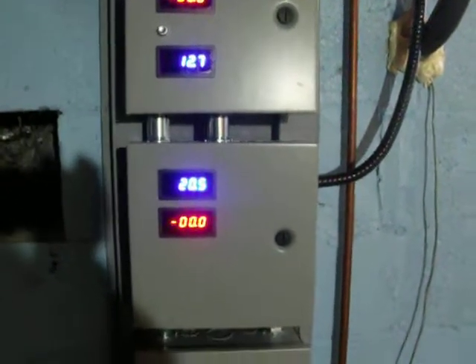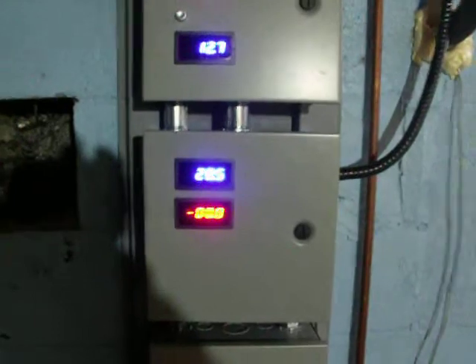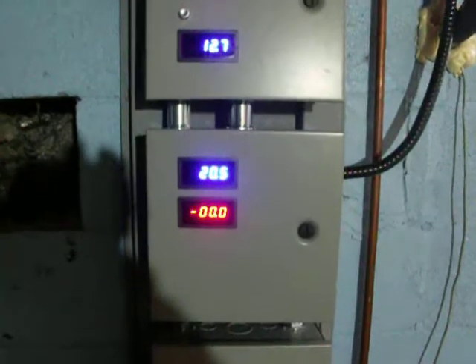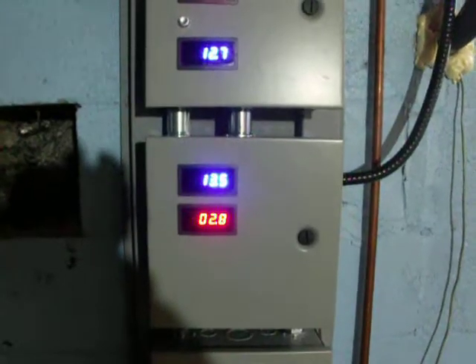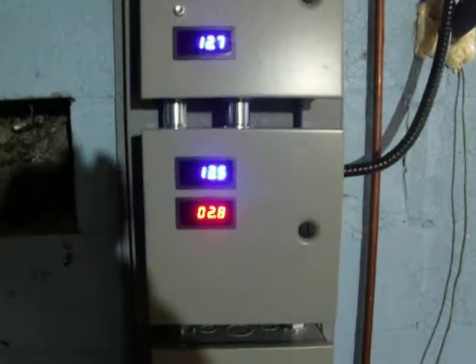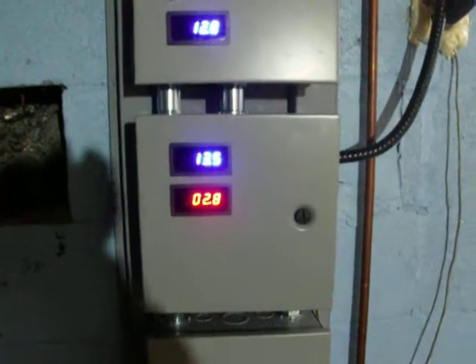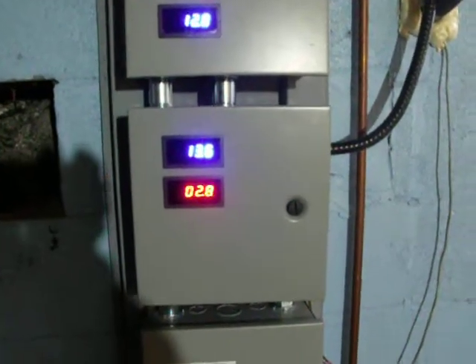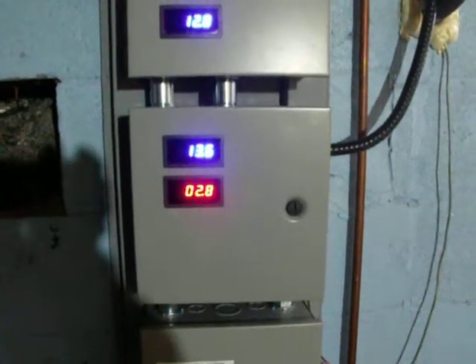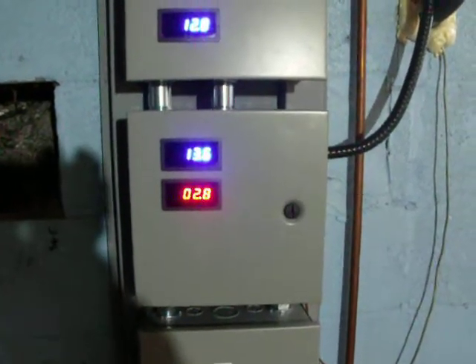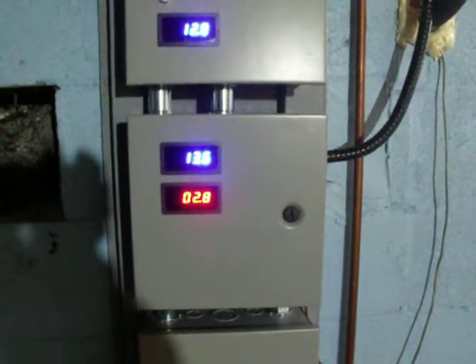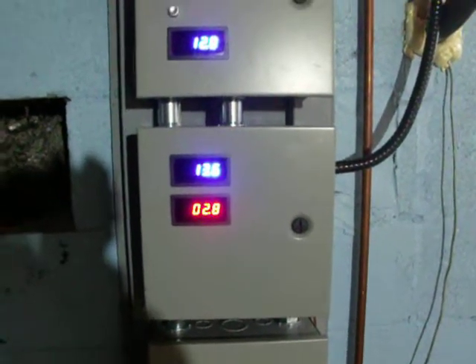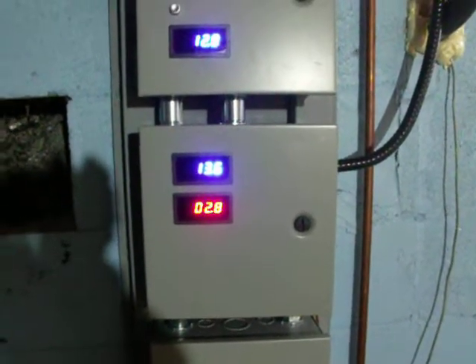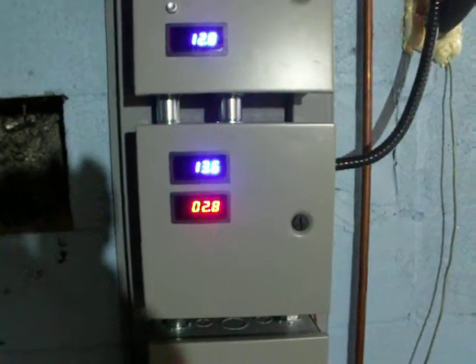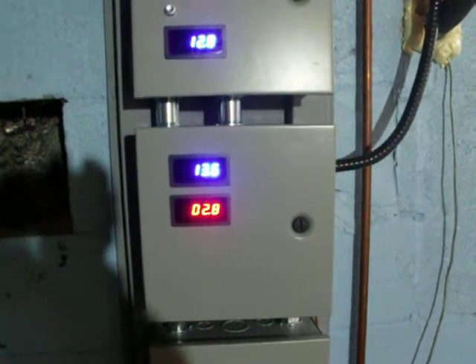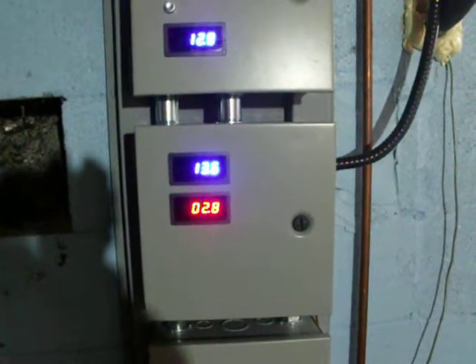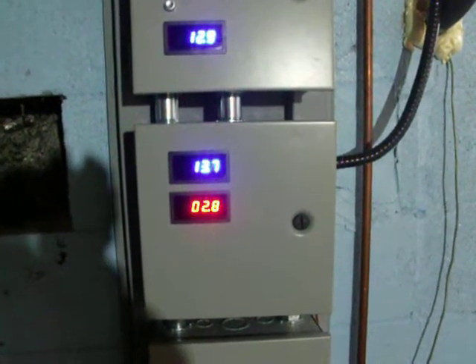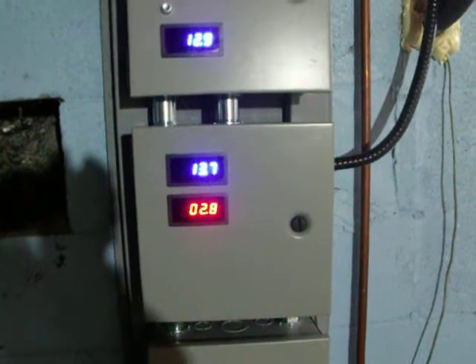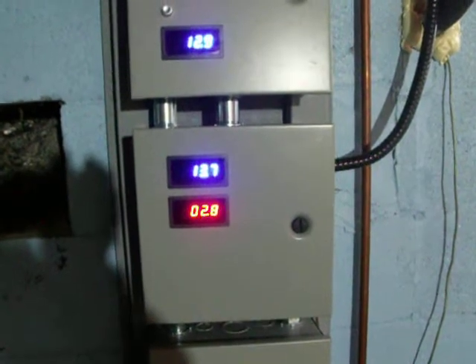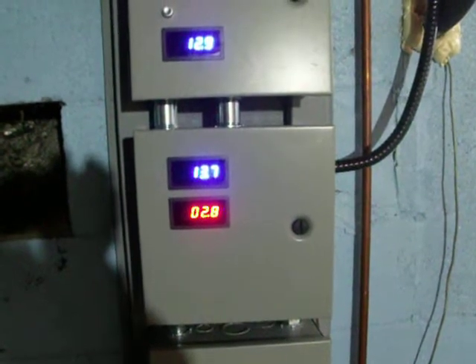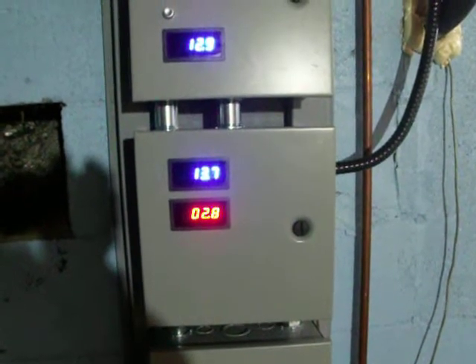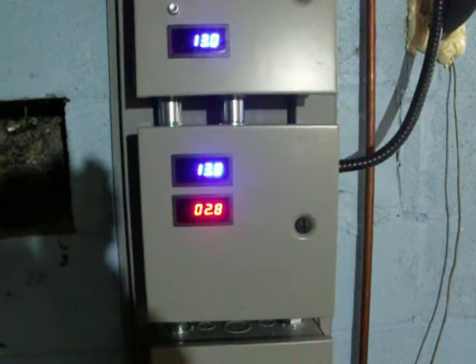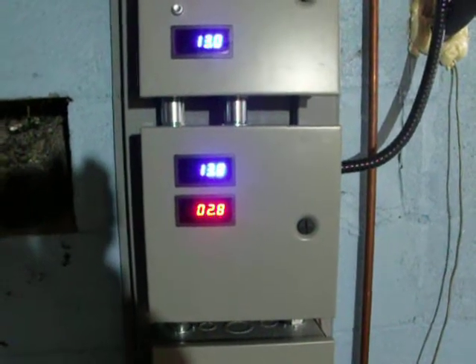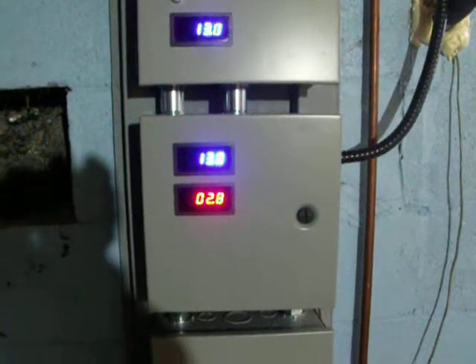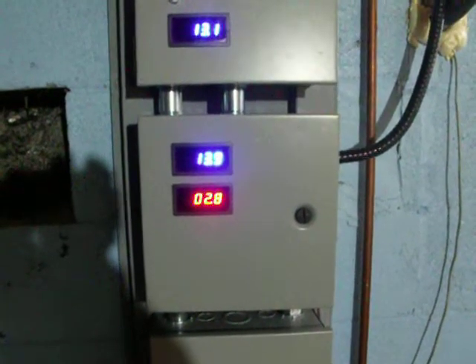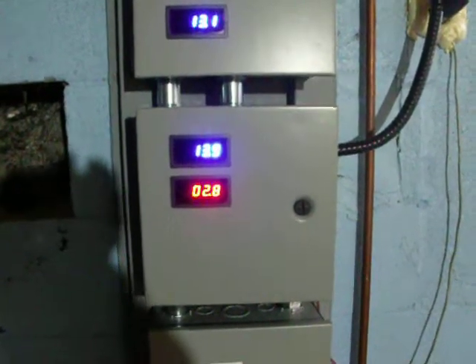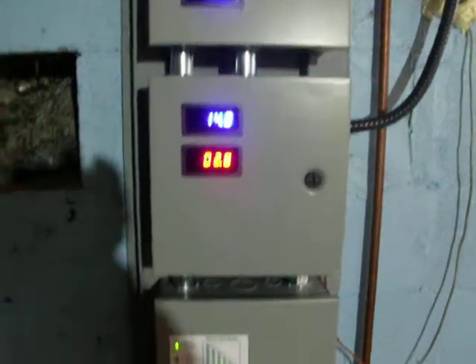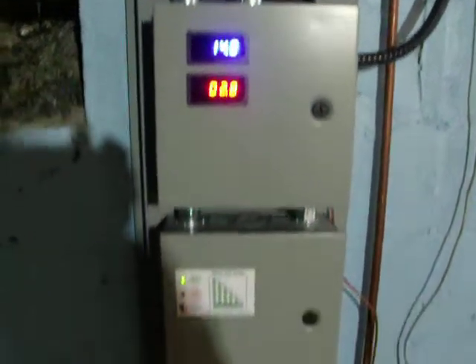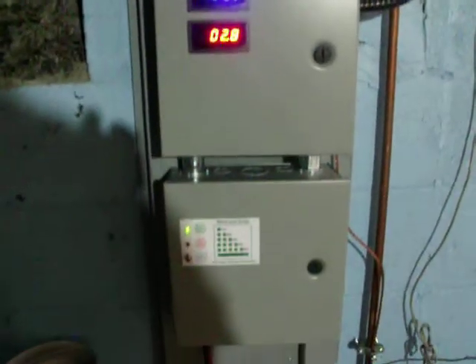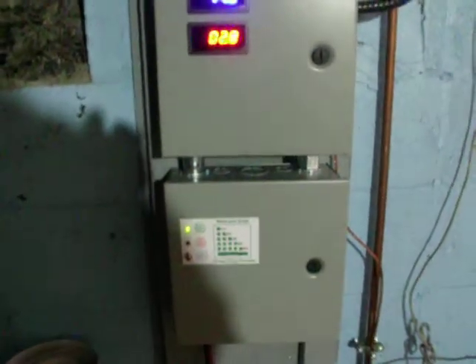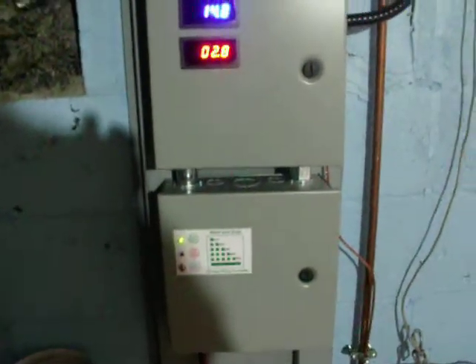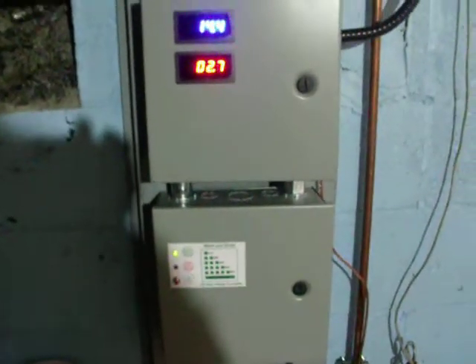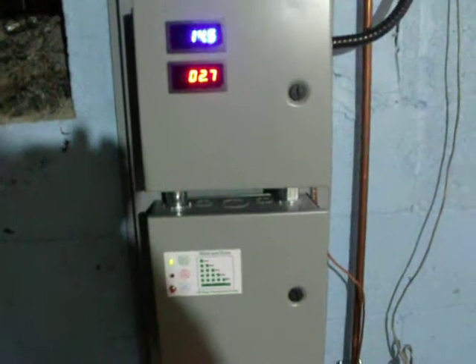Should dump any second. There we go. So we've got 13.6 volts, 2.8 amps, and that's doing its charging. That's also running the lights in here.